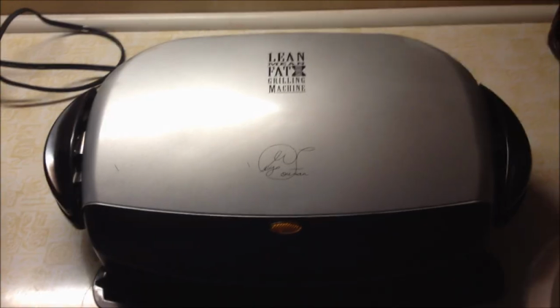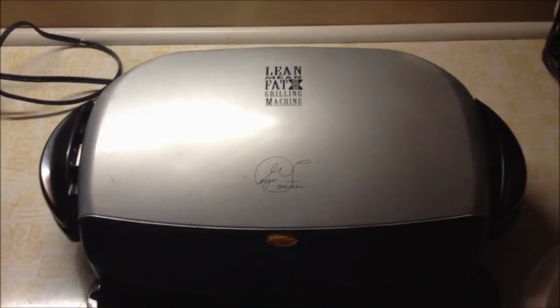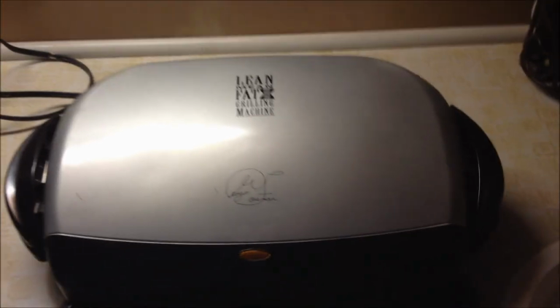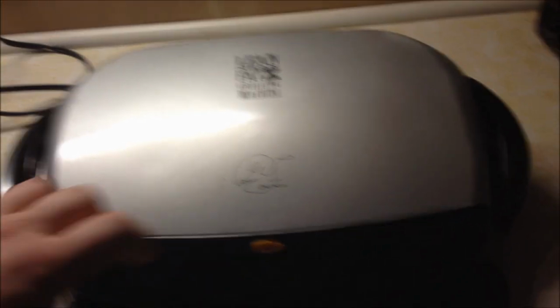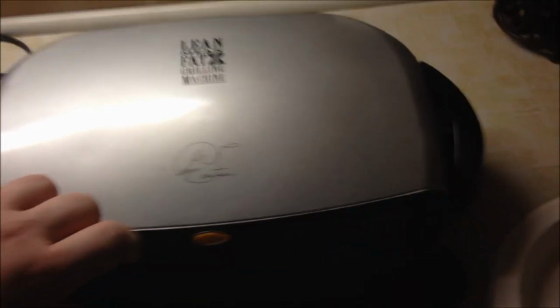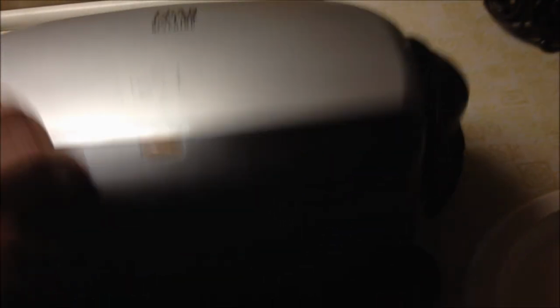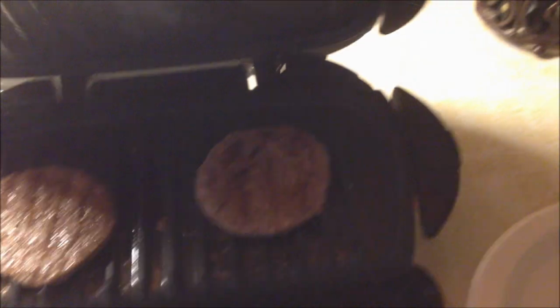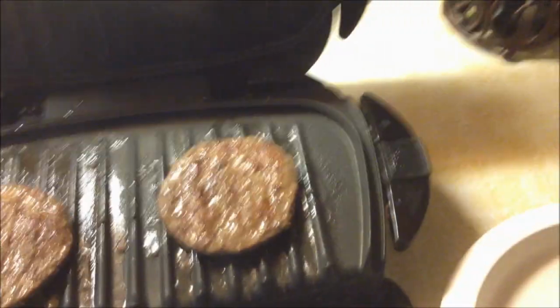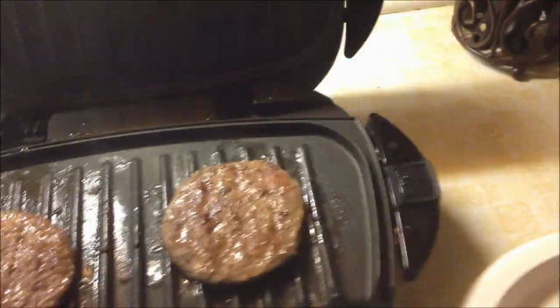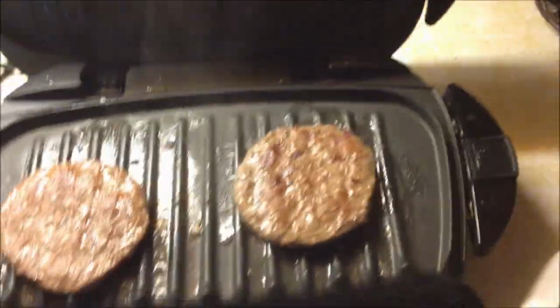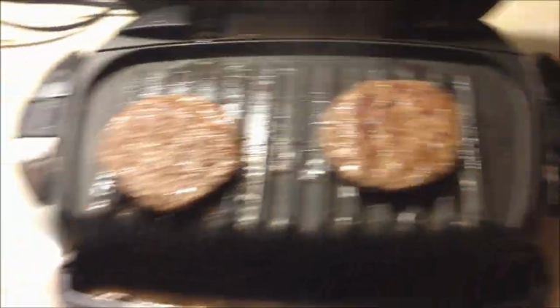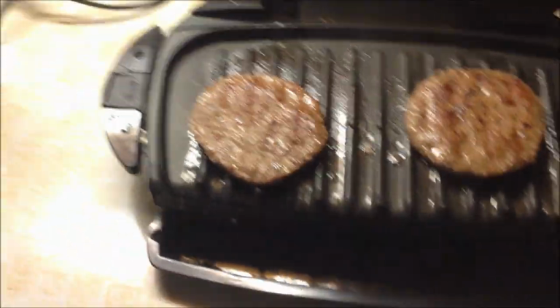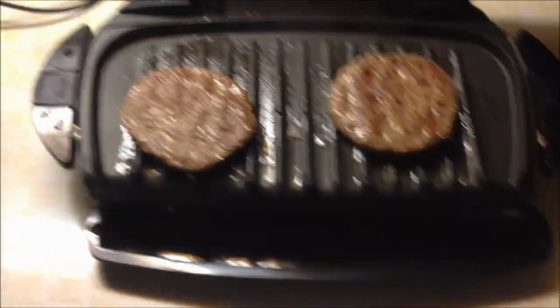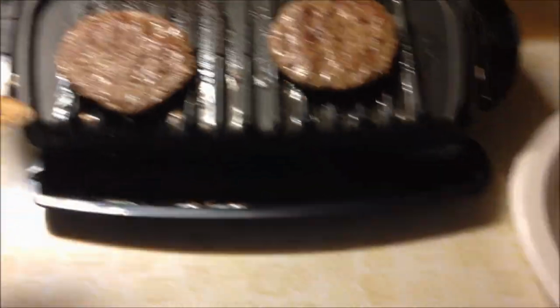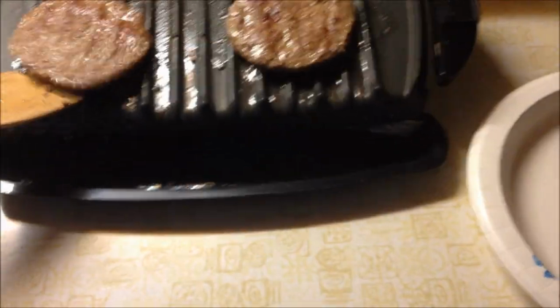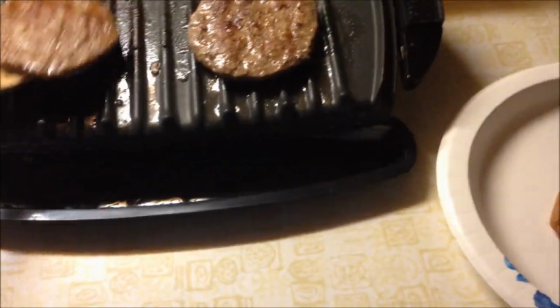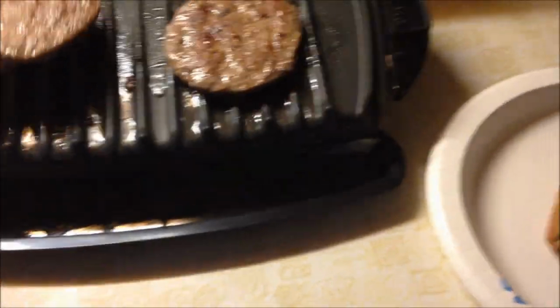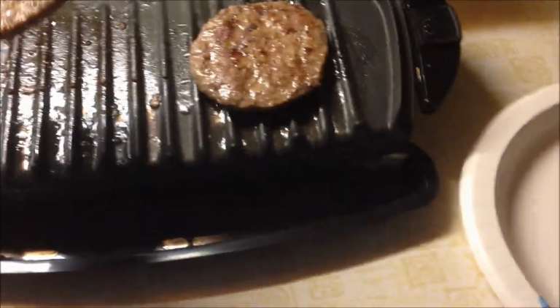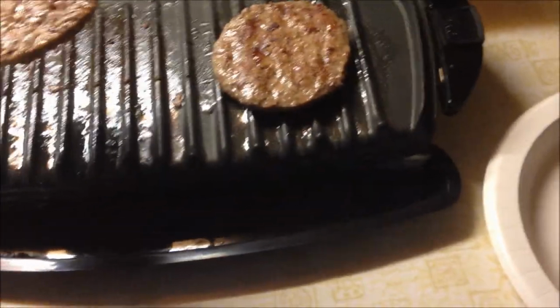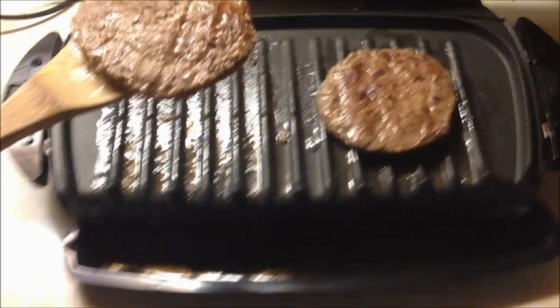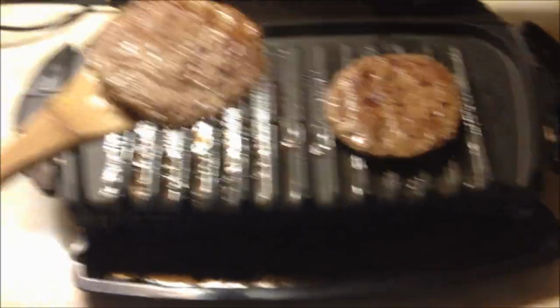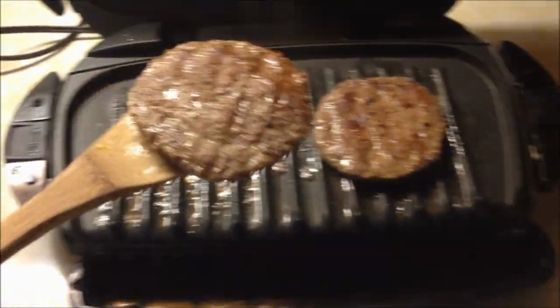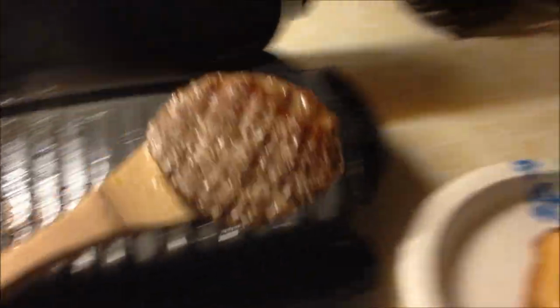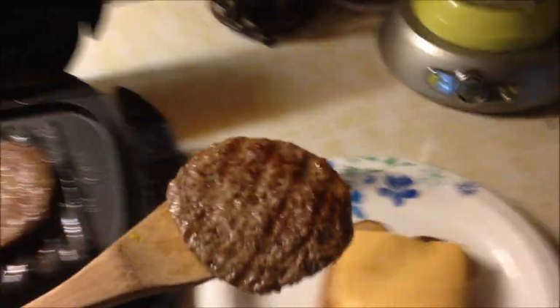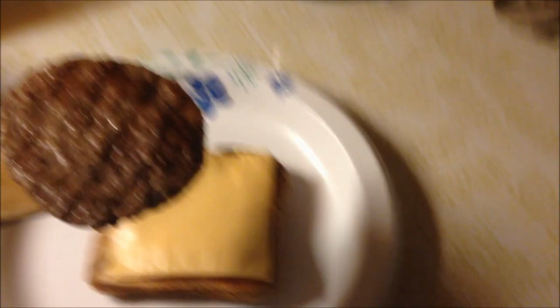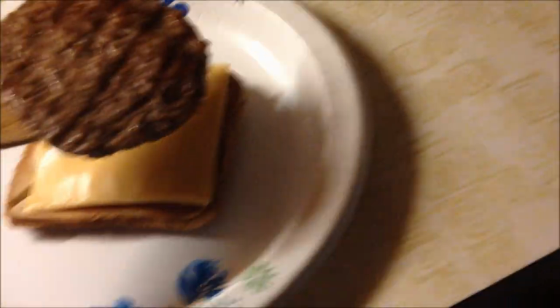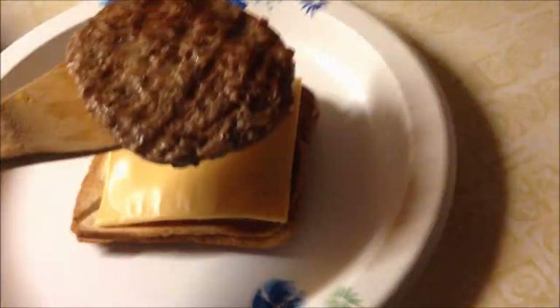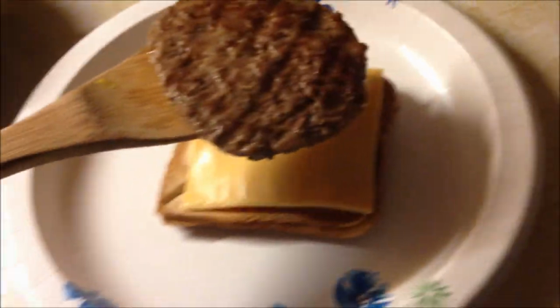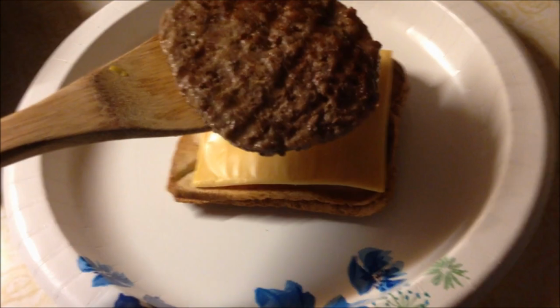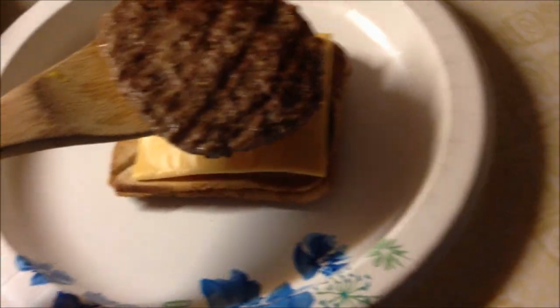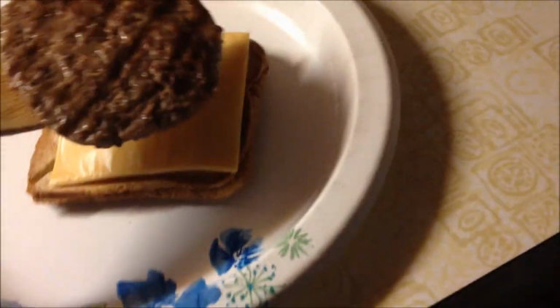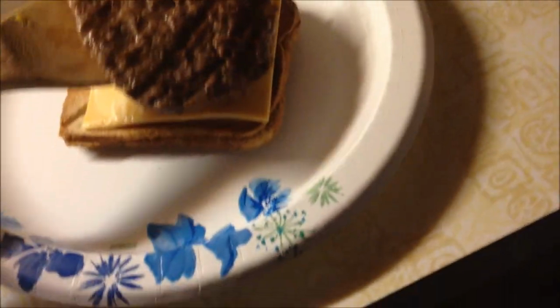Then you get your warming grill, crank that open, take one of those burger patties, and put it on your grilled cheese sandwich with the cheese on it.